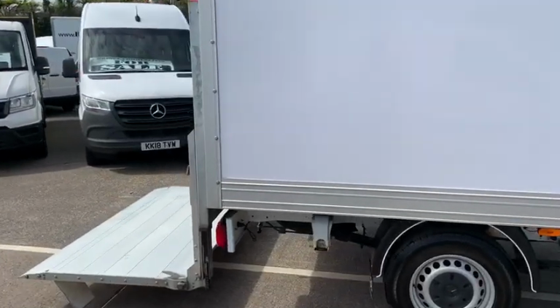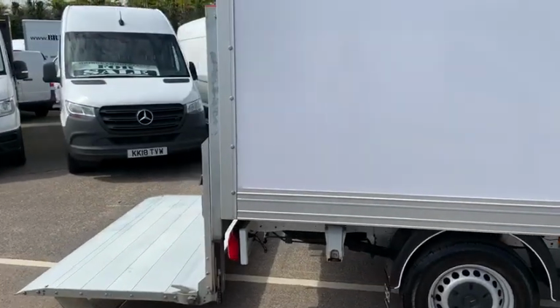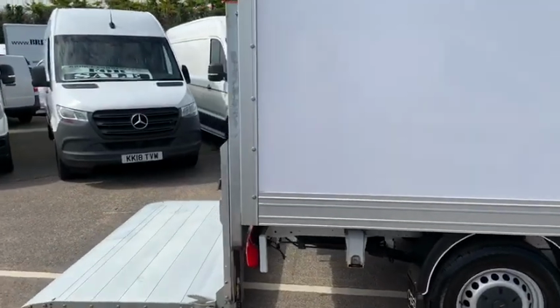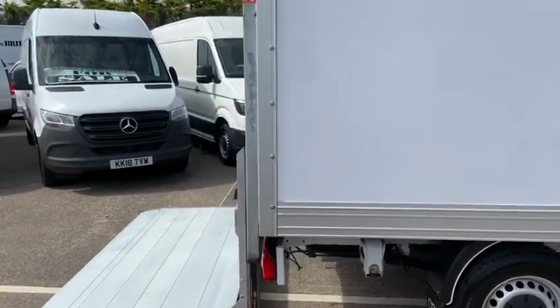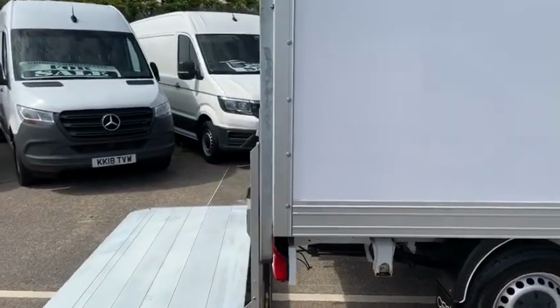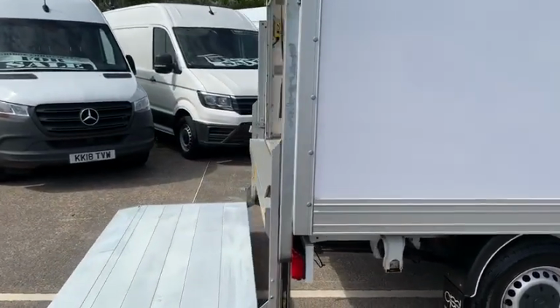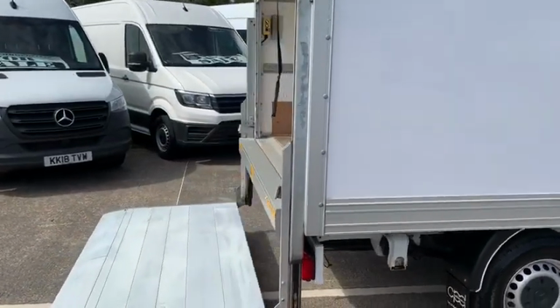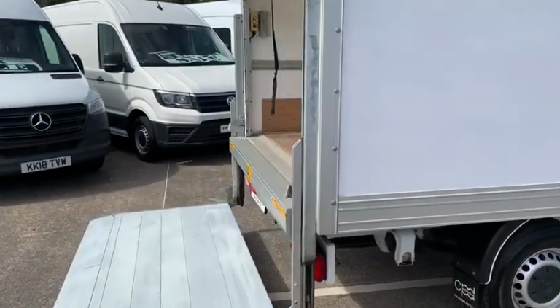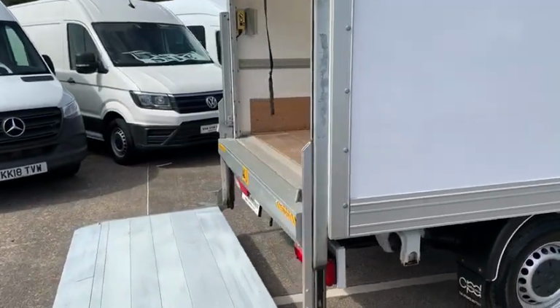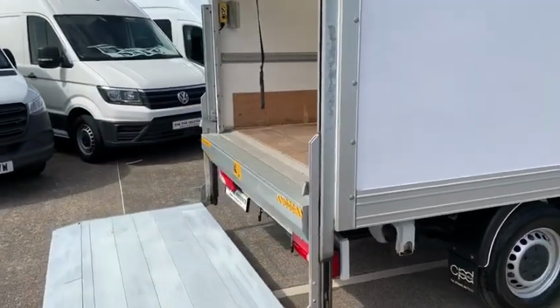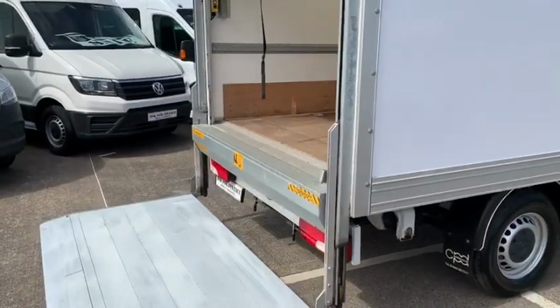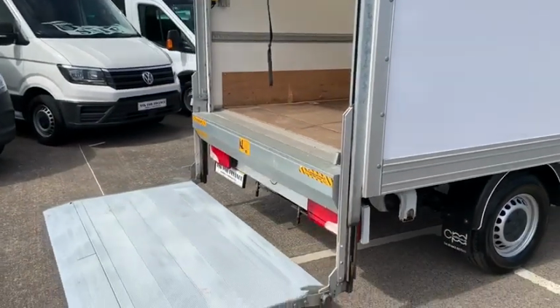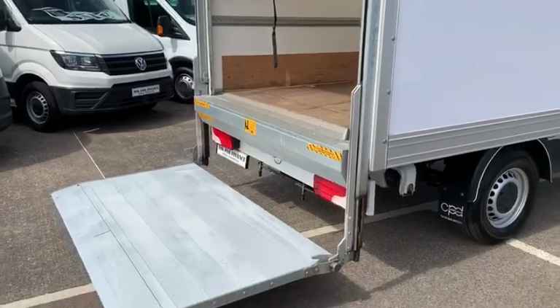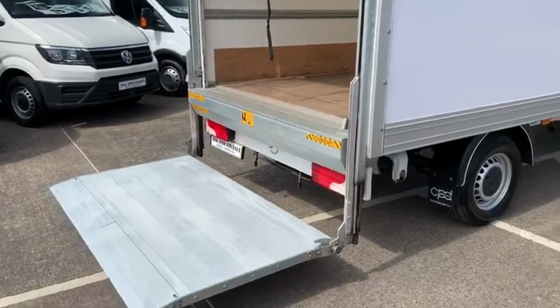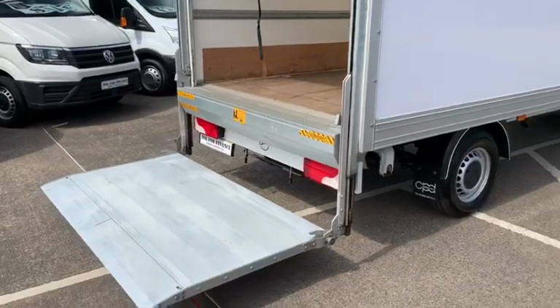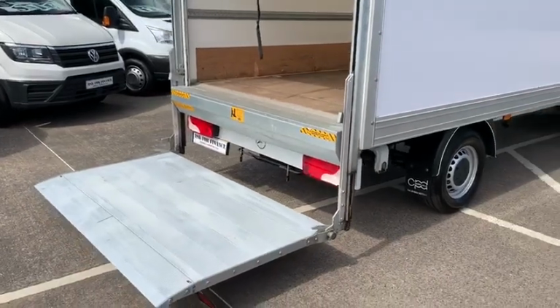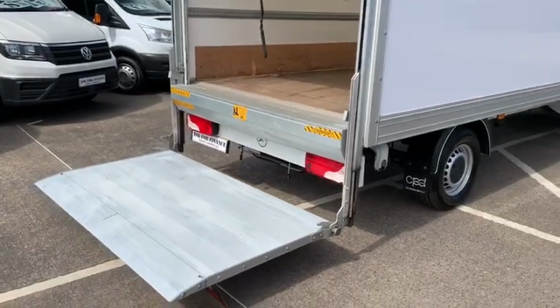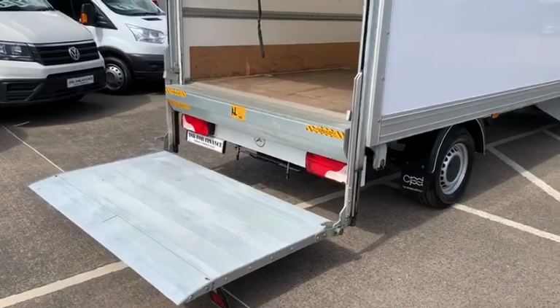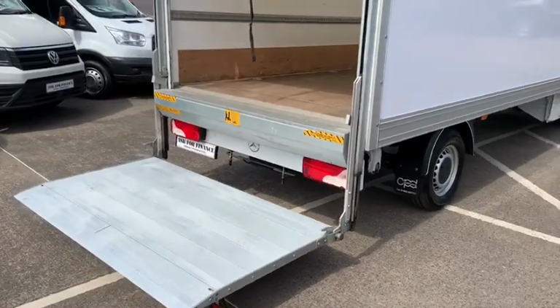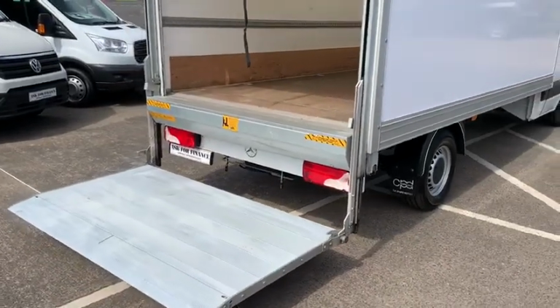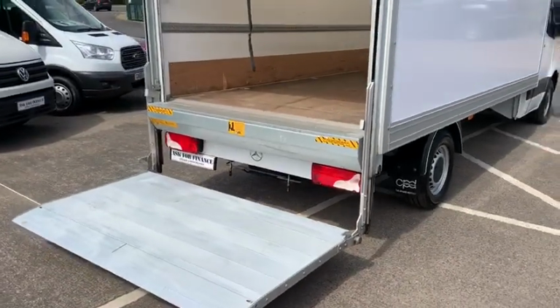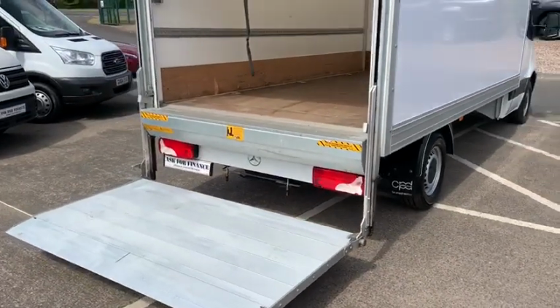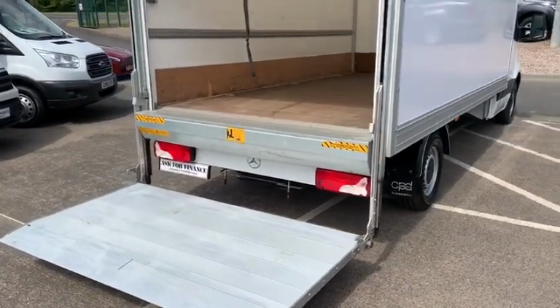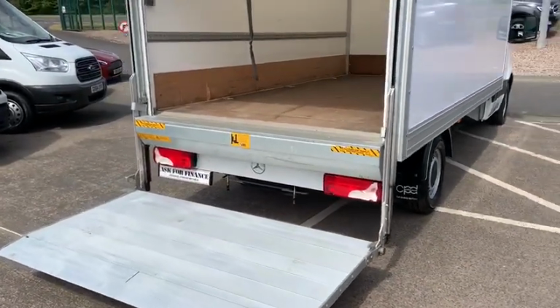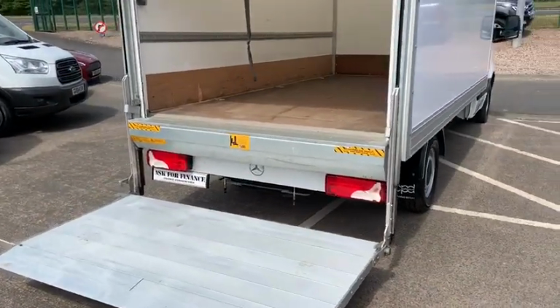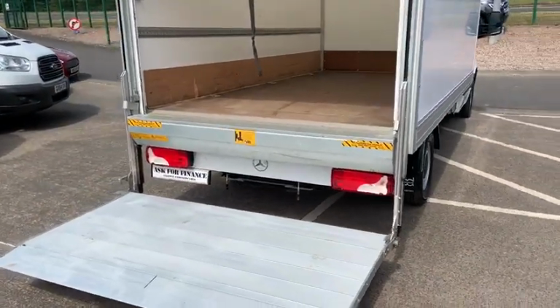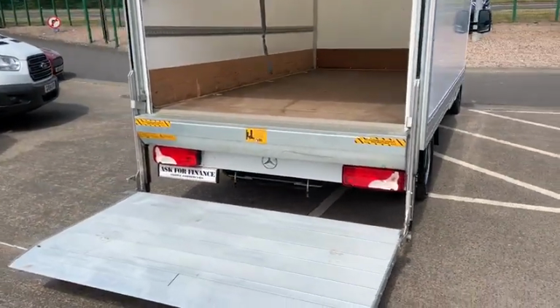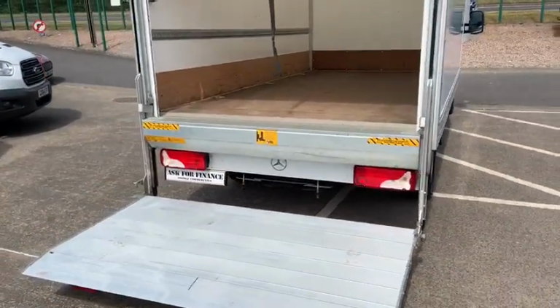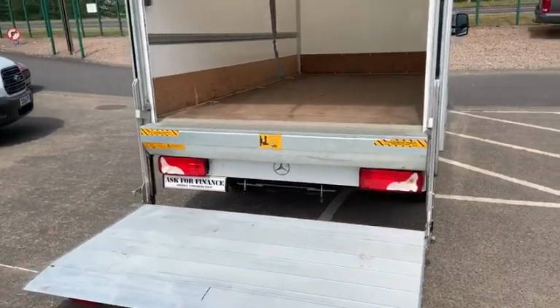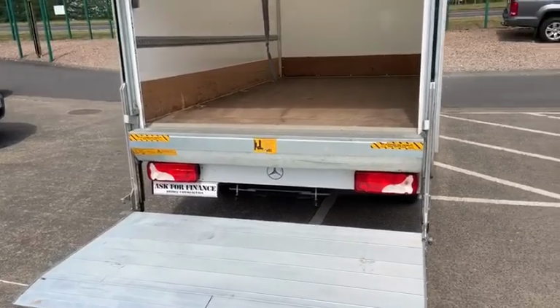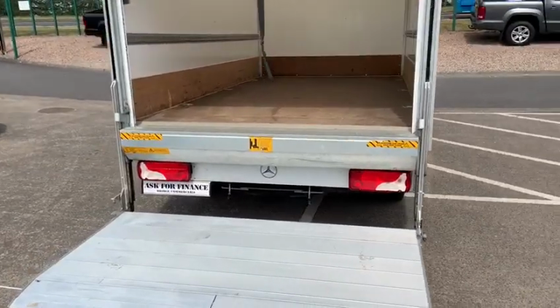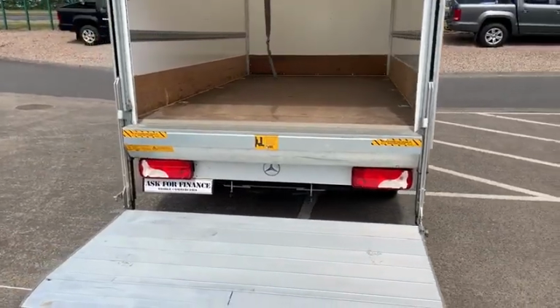Cost of these new, by the way, is about £33,000 to include a half-tonne tail lift as this one has here, with the ability to lift 500 kilograms equally distributed.